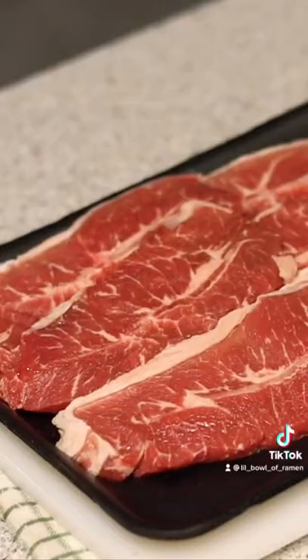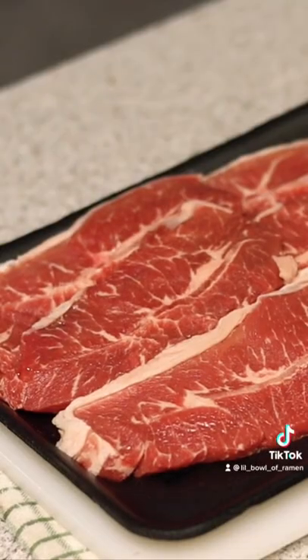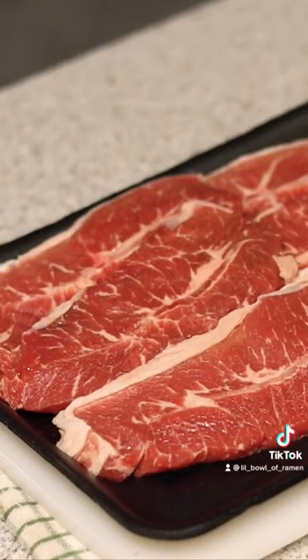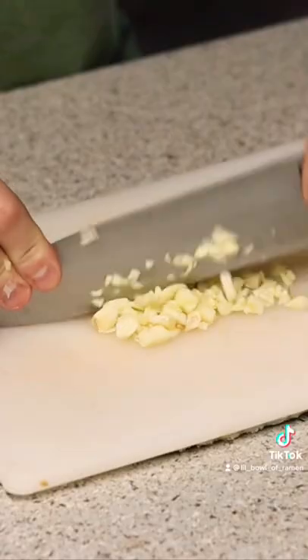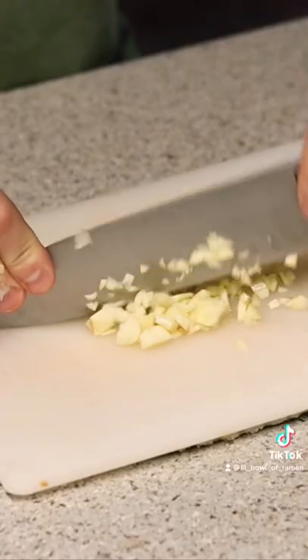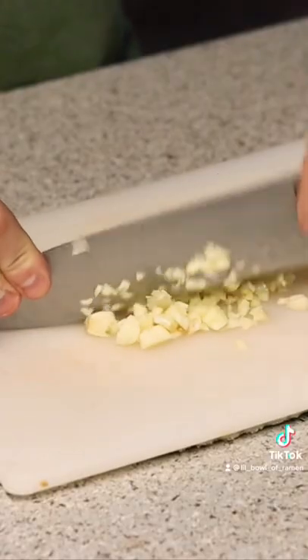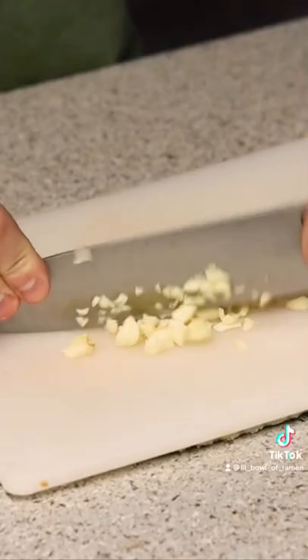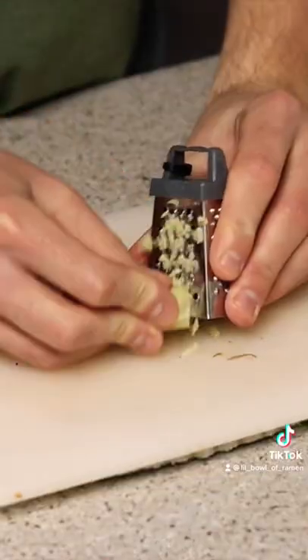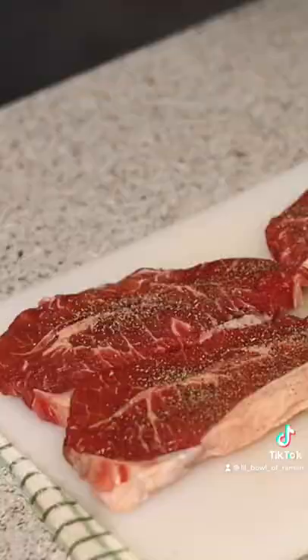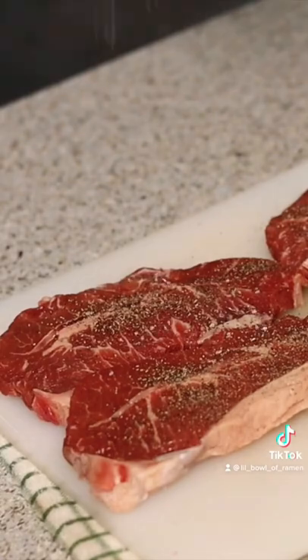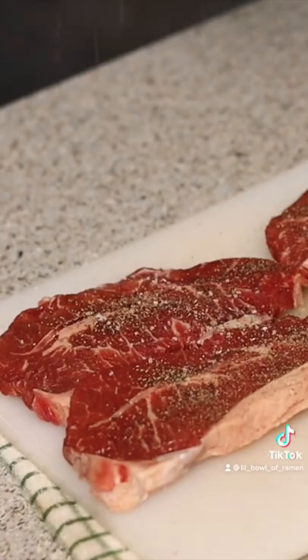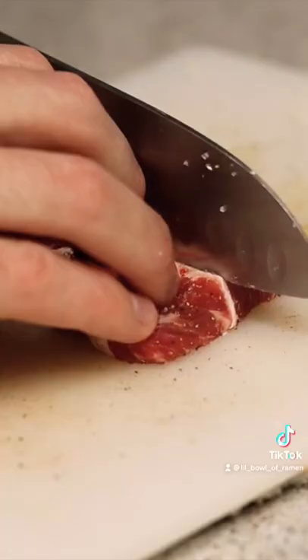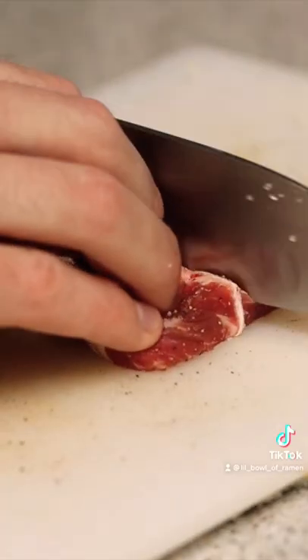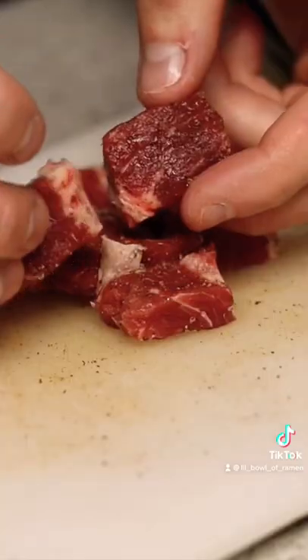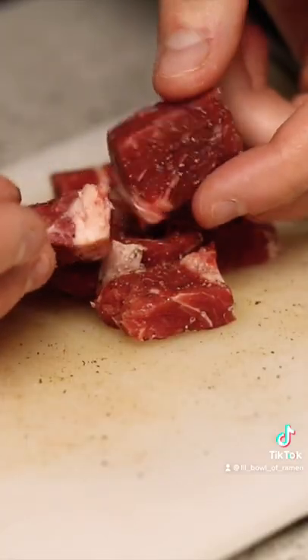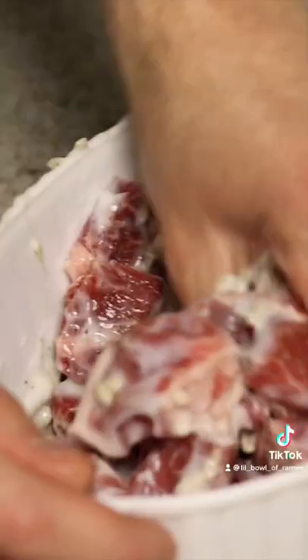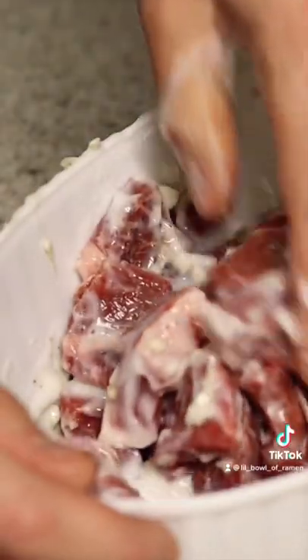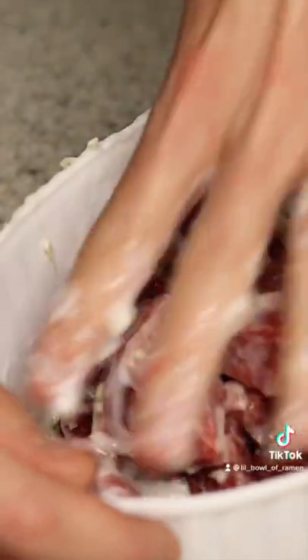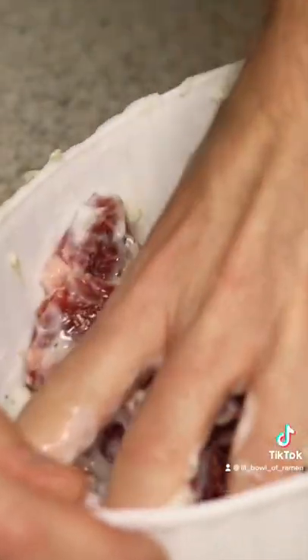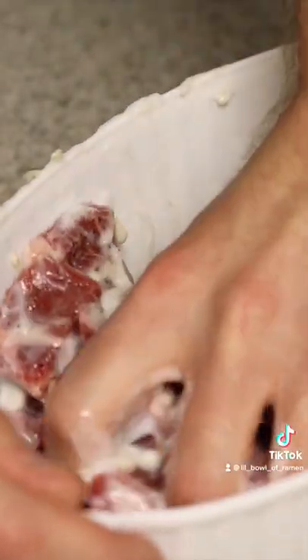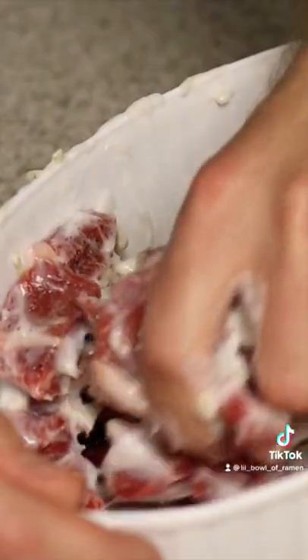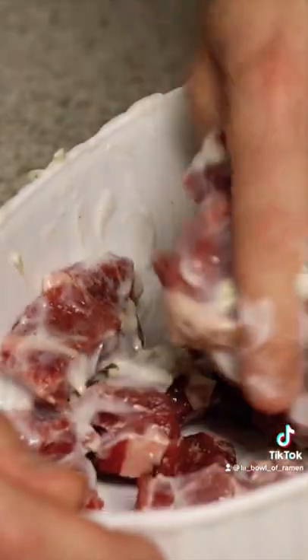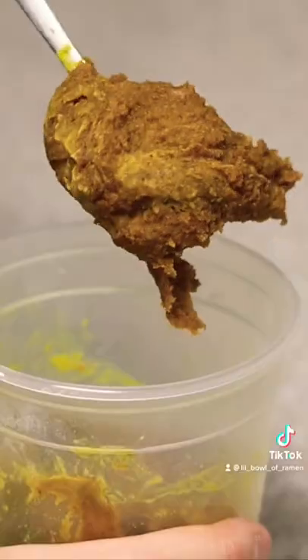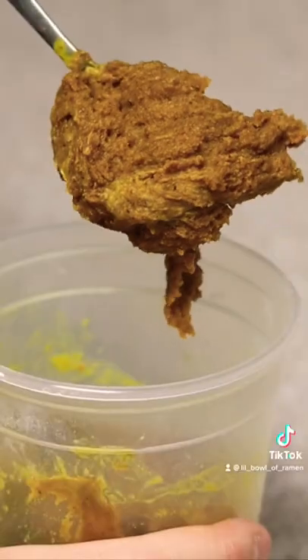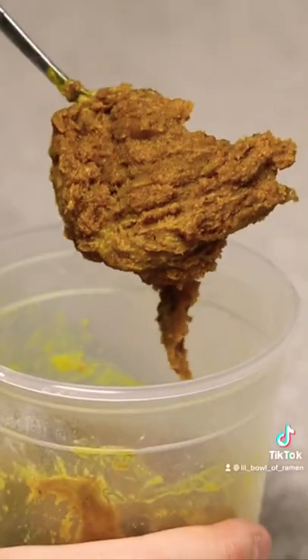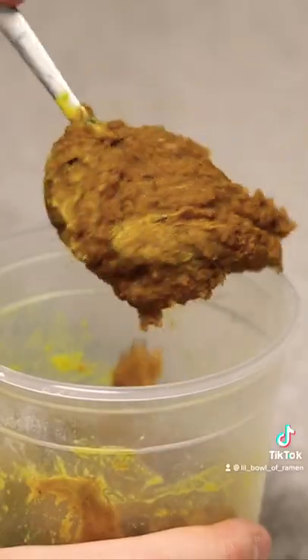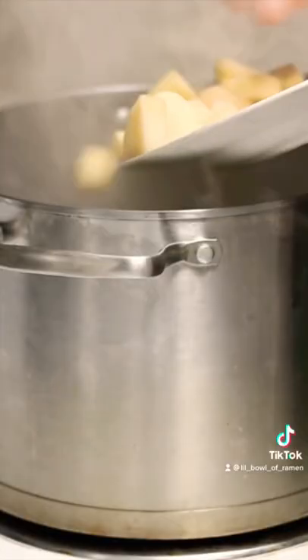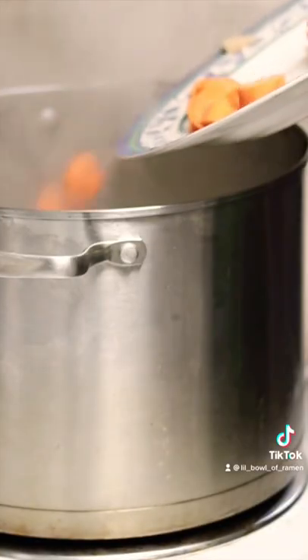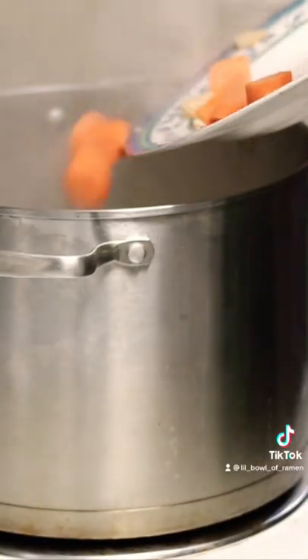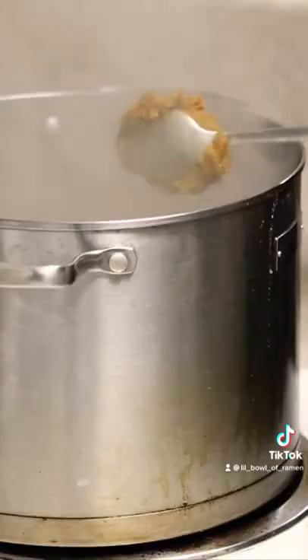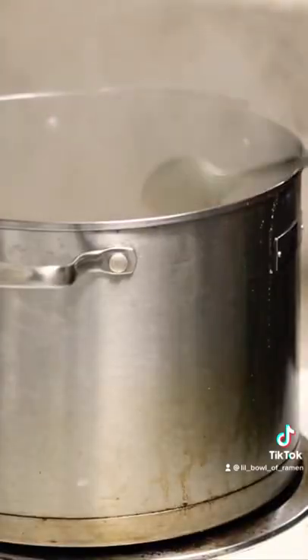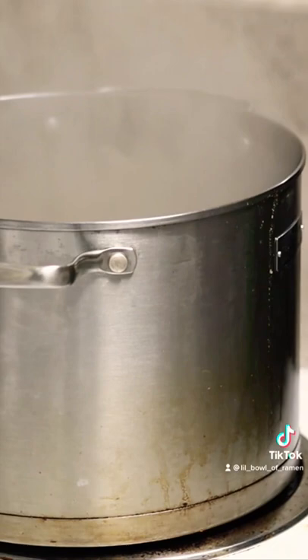Prepare the meat — mince some garlic and some ginger. Salt and pepper your meat and cut it into cubes. Marinate the garlic, ginger, and meat in yogurt and grab some curry roux.